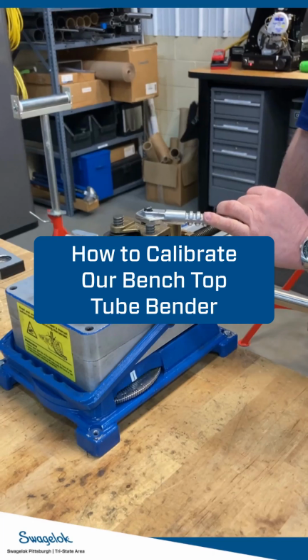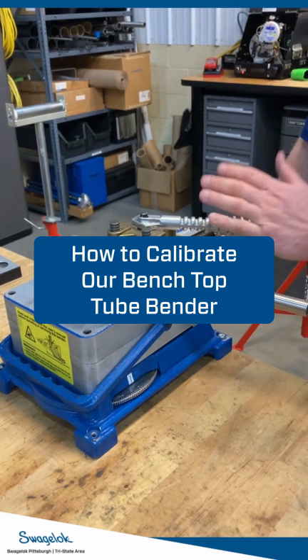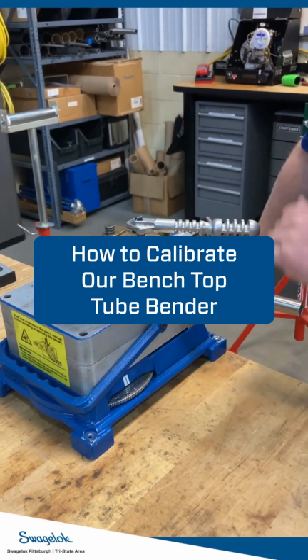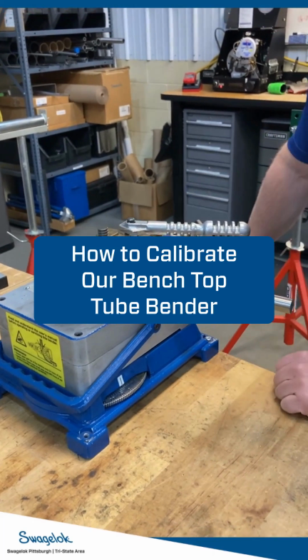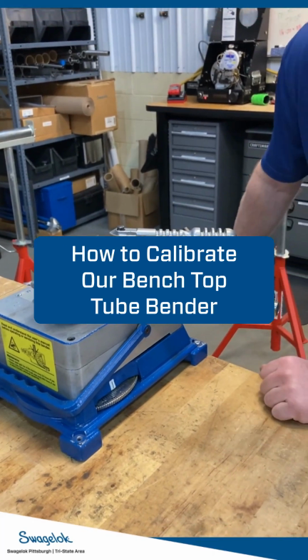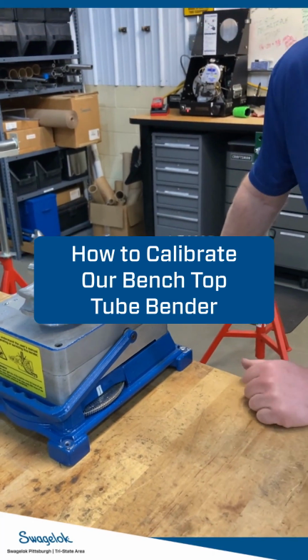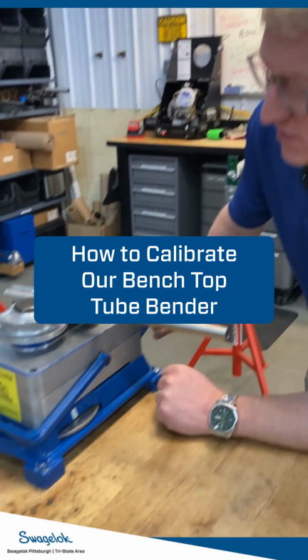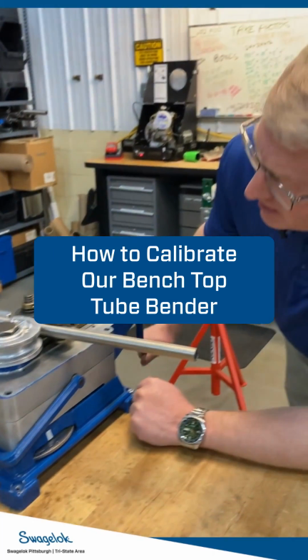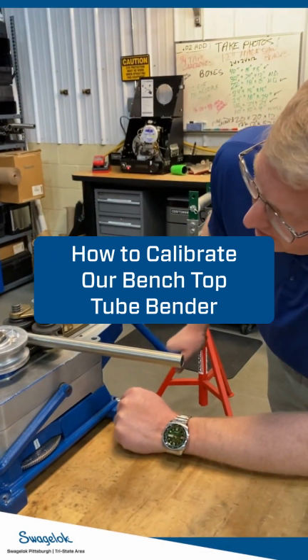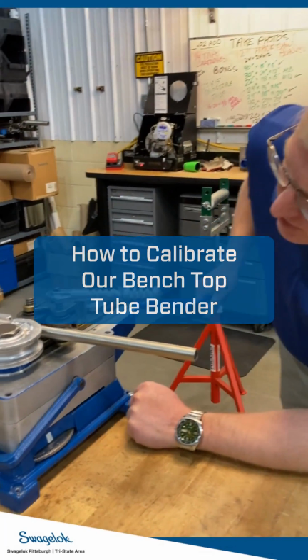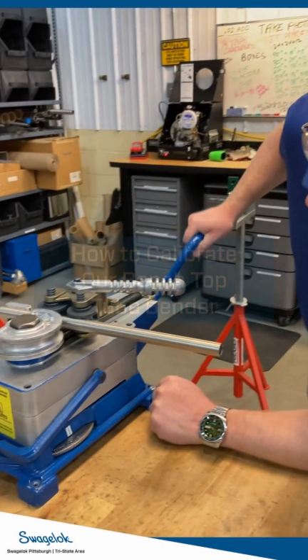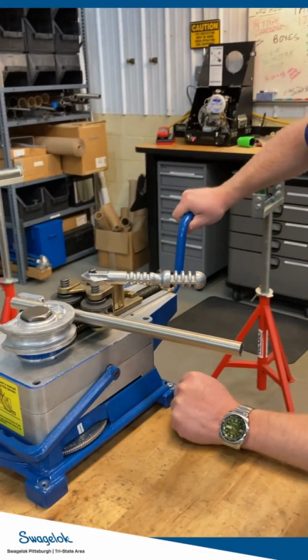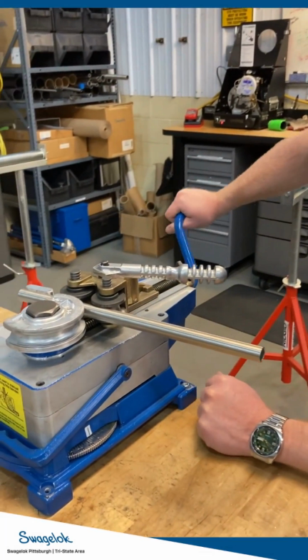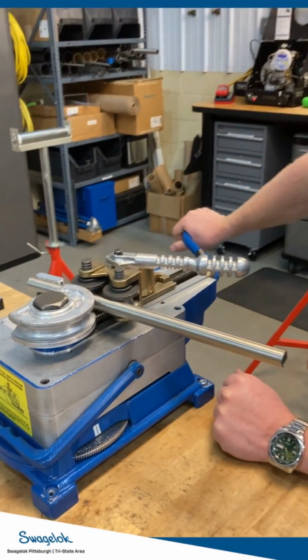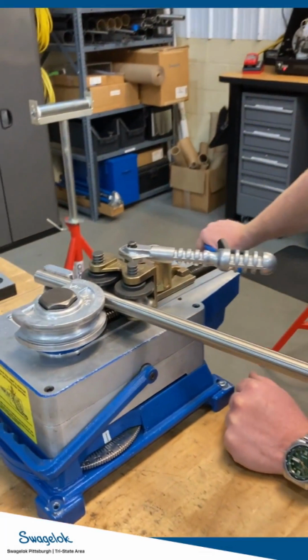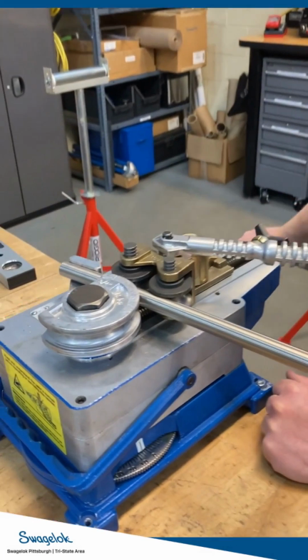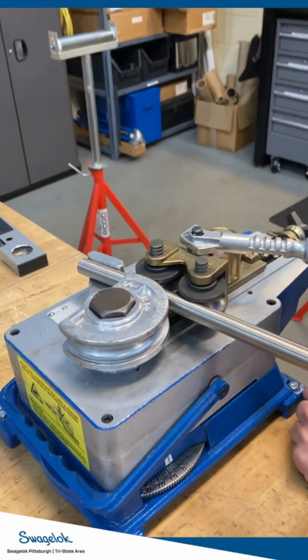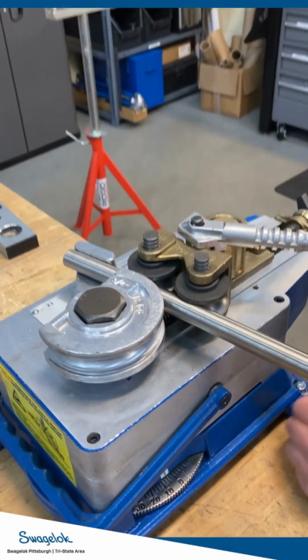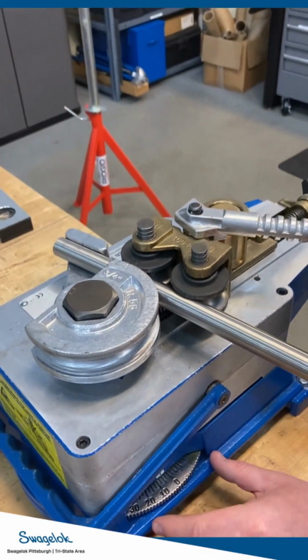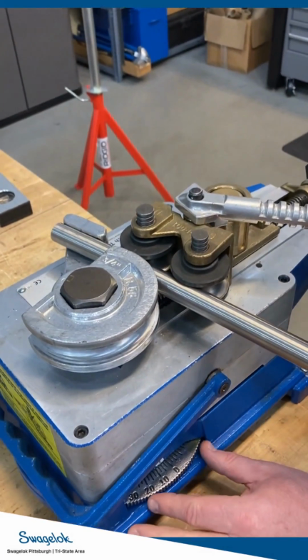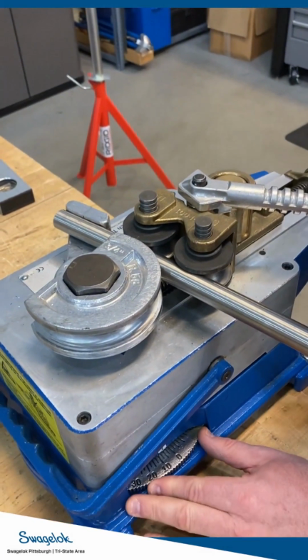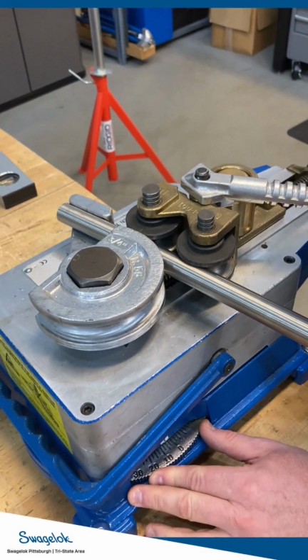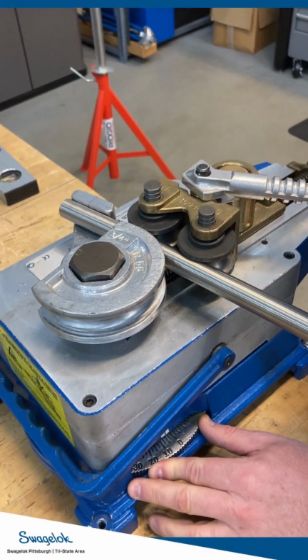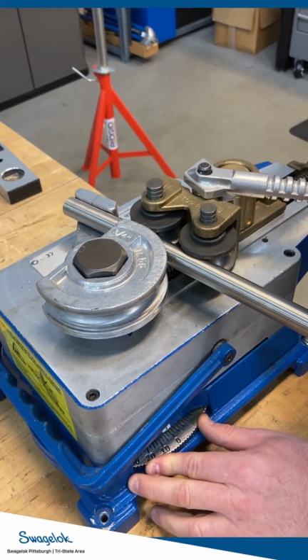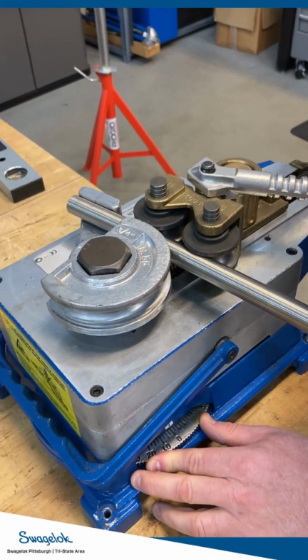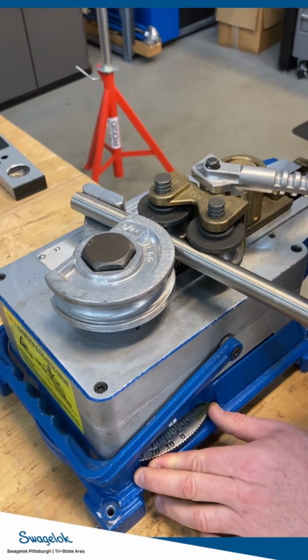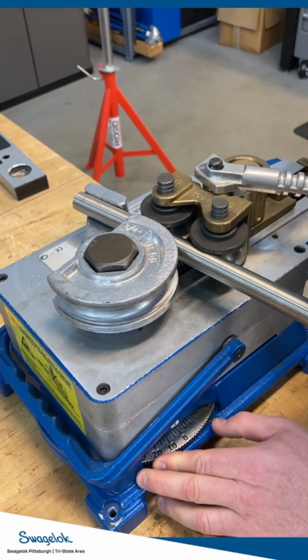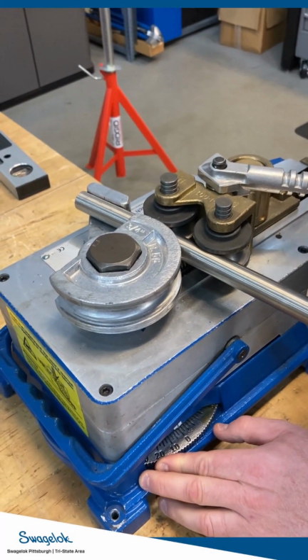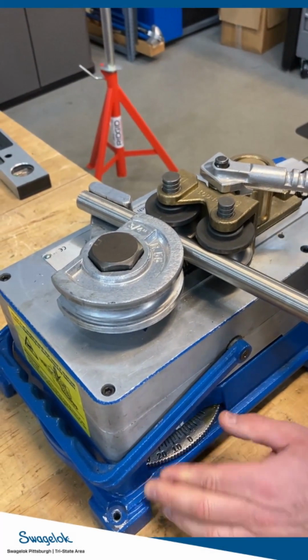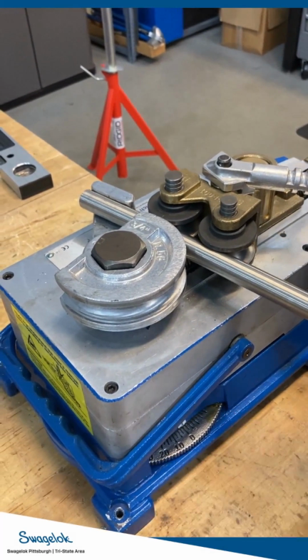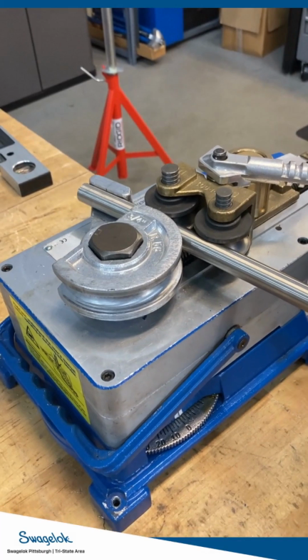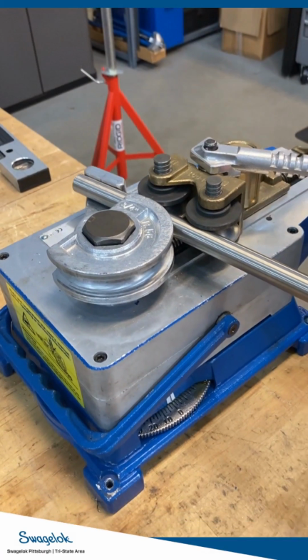To calibrate the bender, we'll start to bend the tube a little bit until it deflects, and we're going to set the wheel here to zero, and then we're going to bend it.